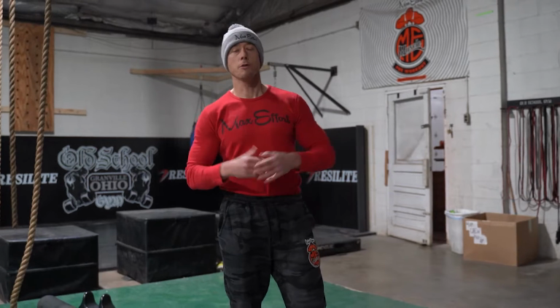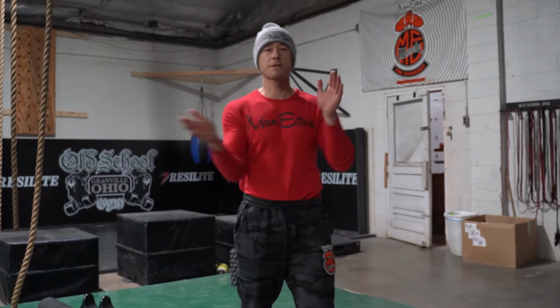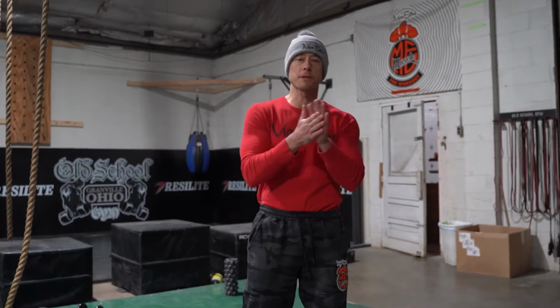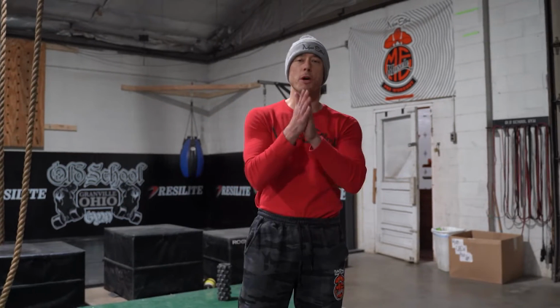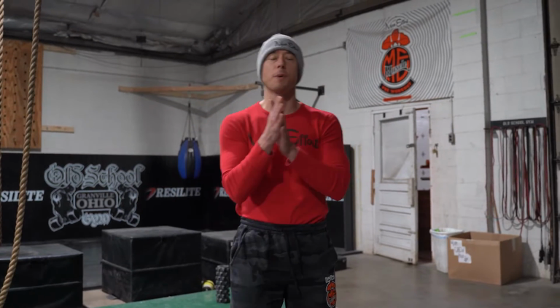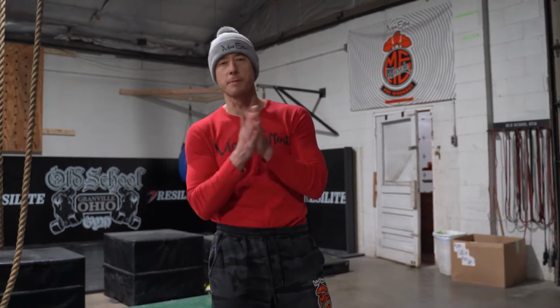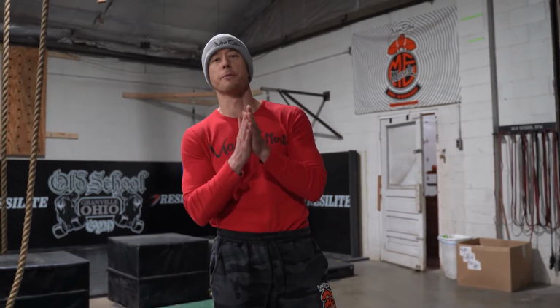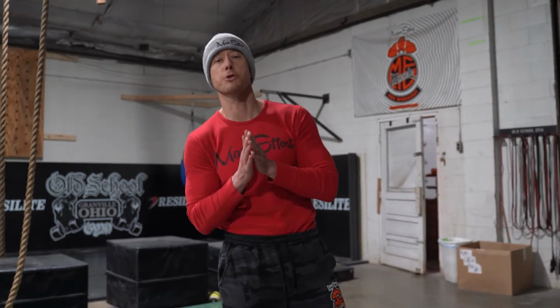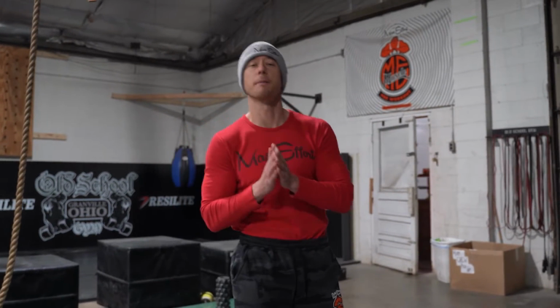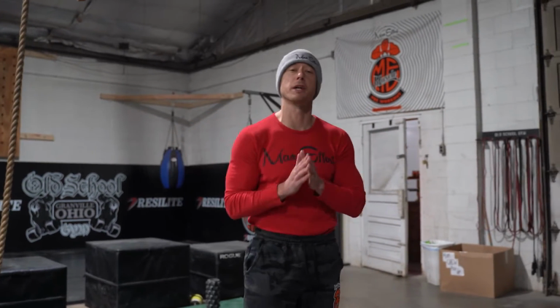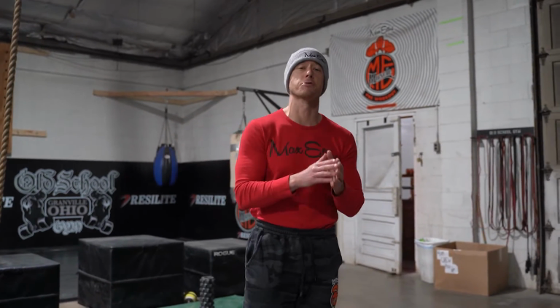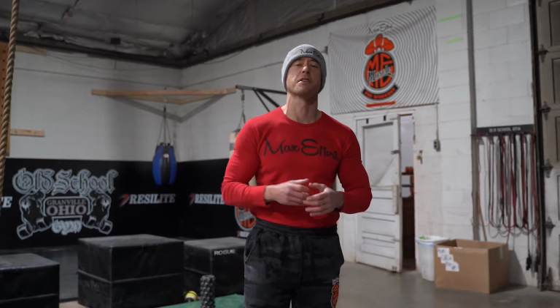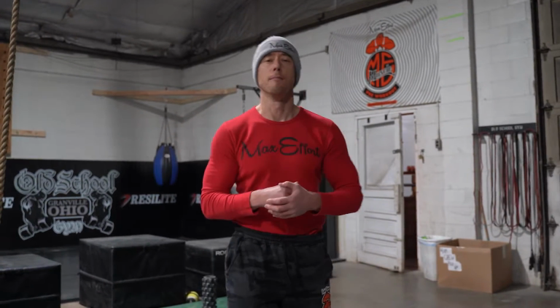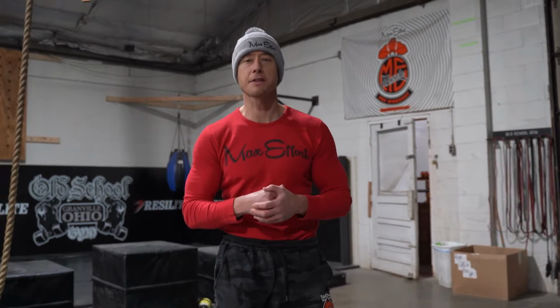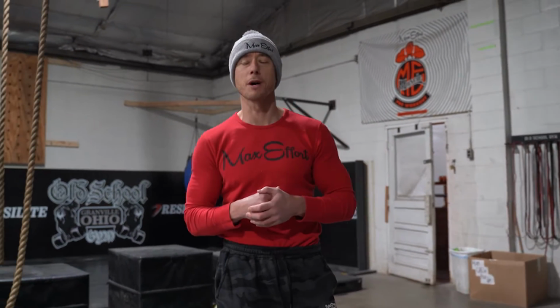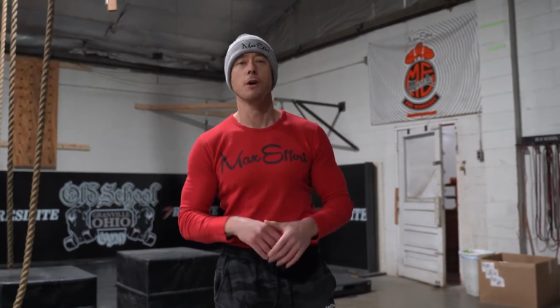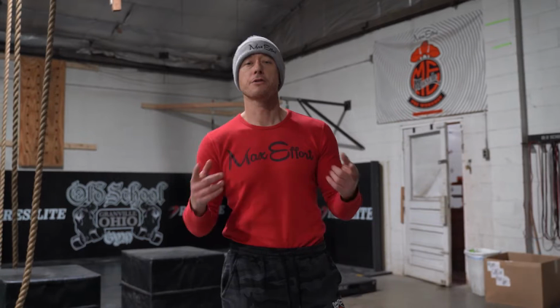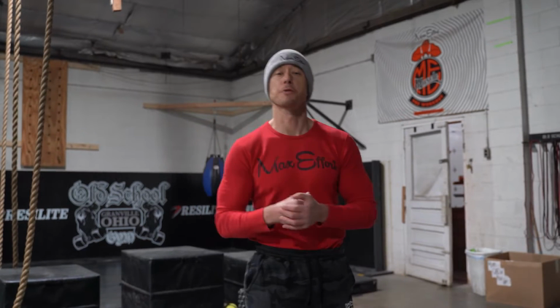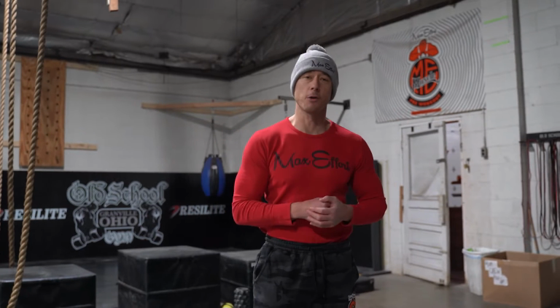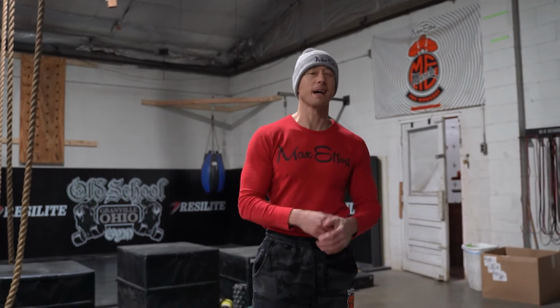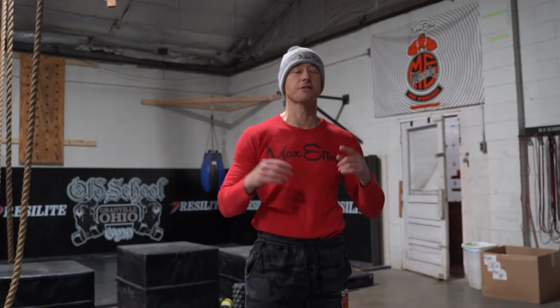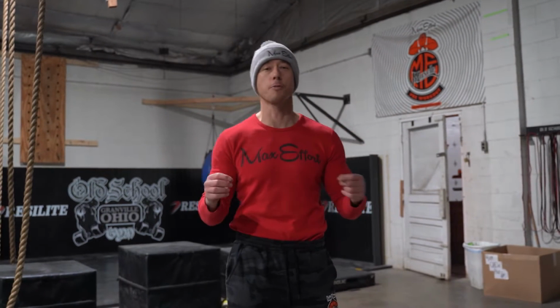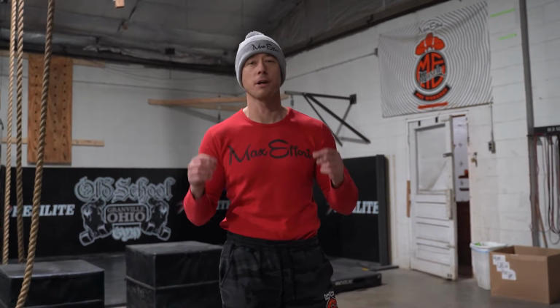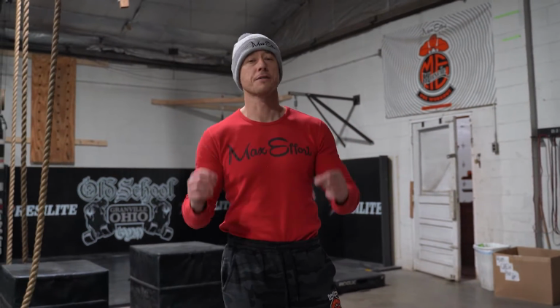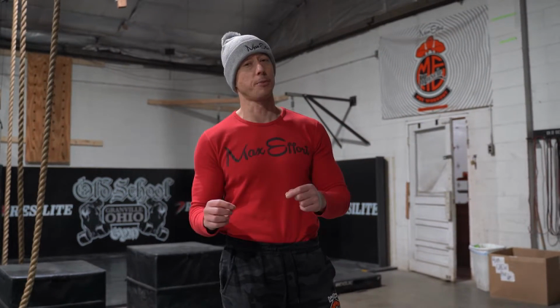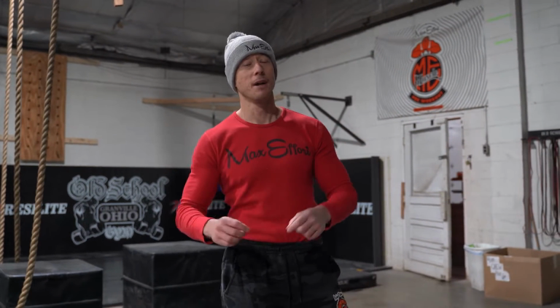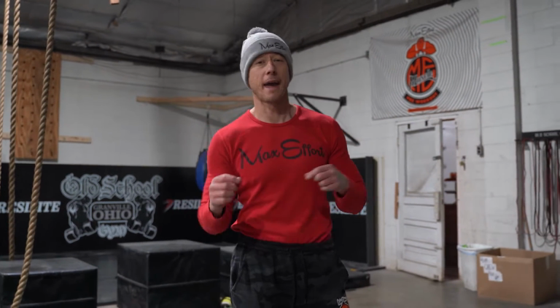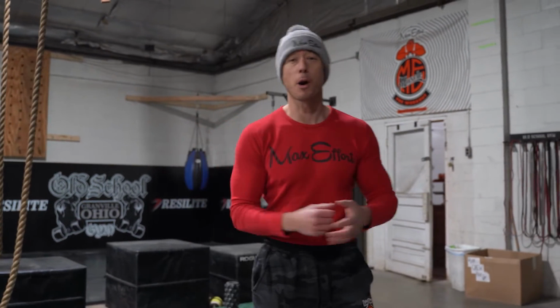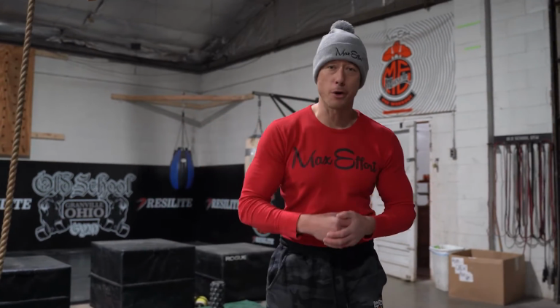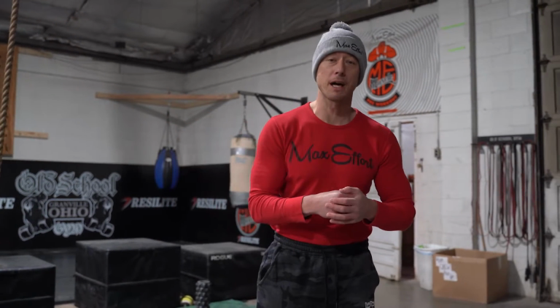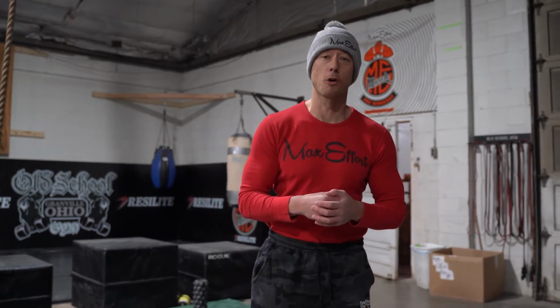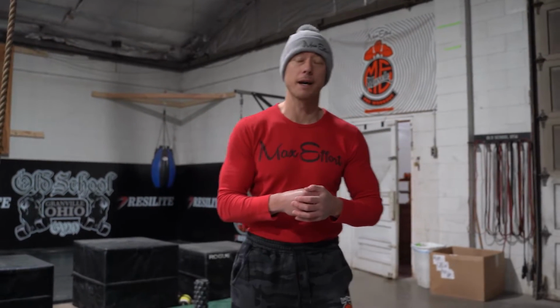Yo, yo, what's up? It's your boy Coach Myers coming to you from the Old School Gym, and I'm bringing you this week's Max Ever Muscle Super Set of the Week. I got a super simple kettlebell burner for that lower body.